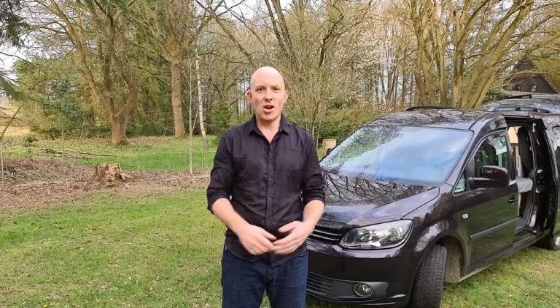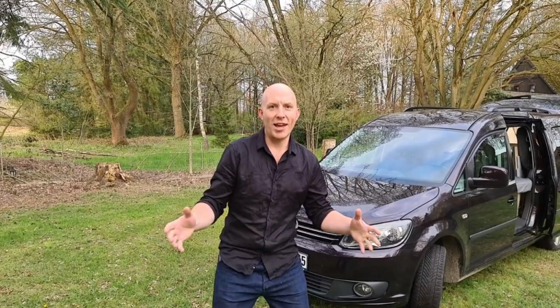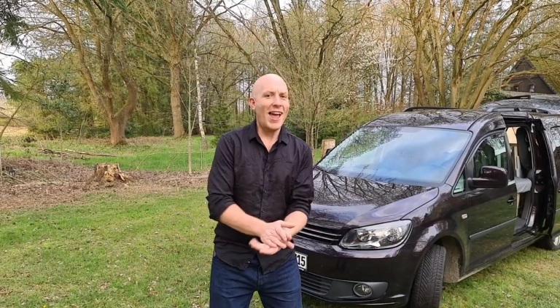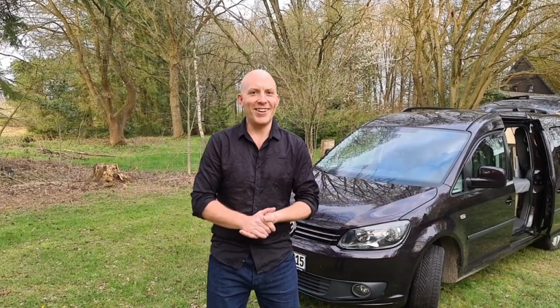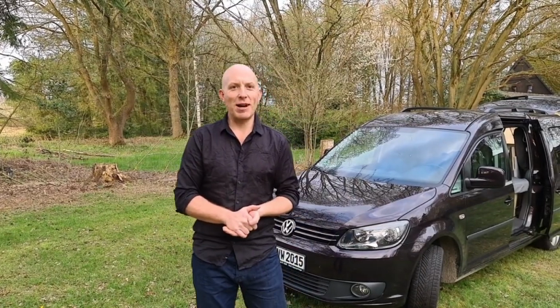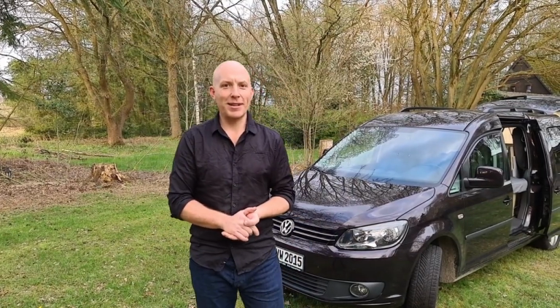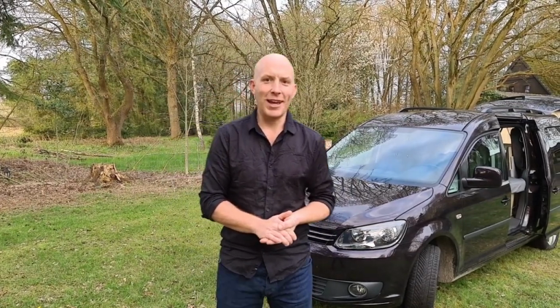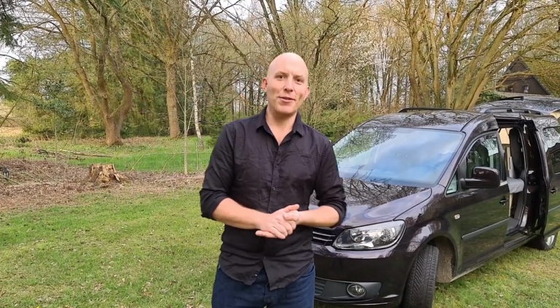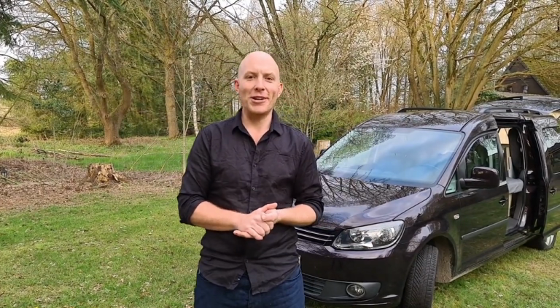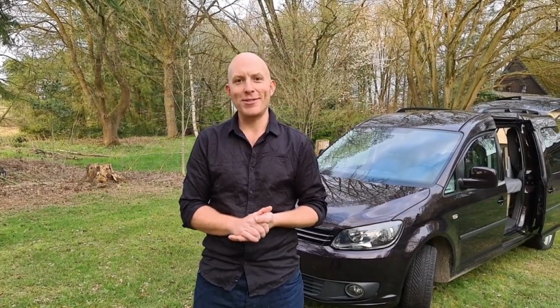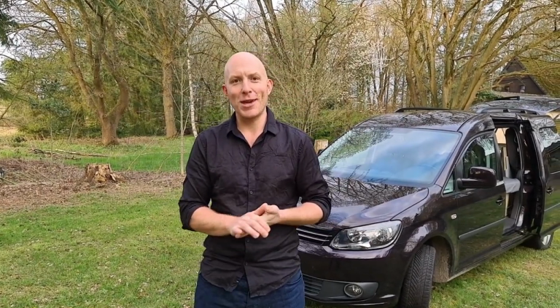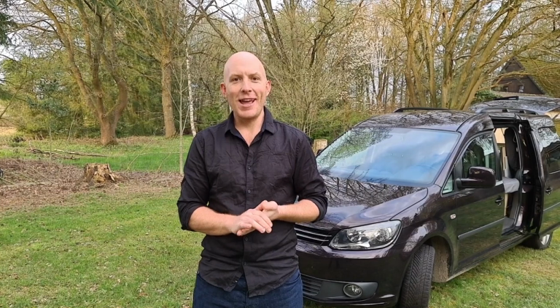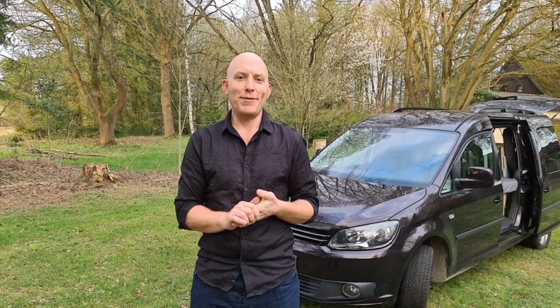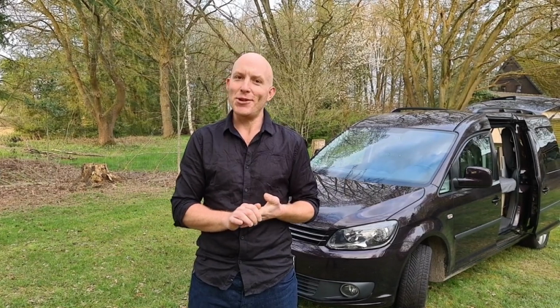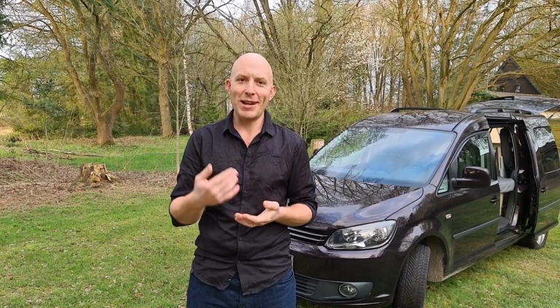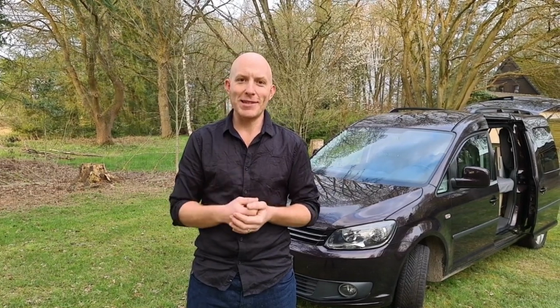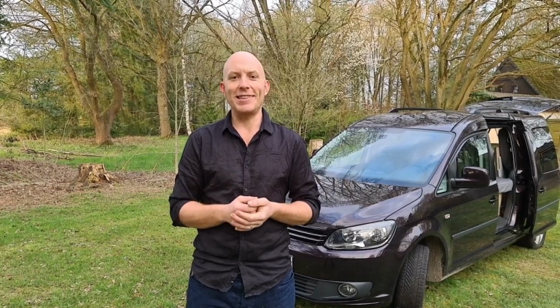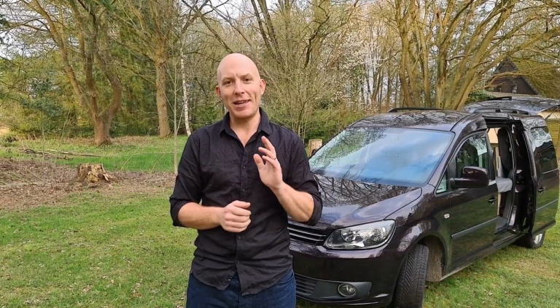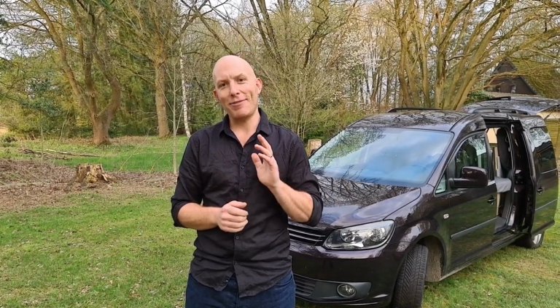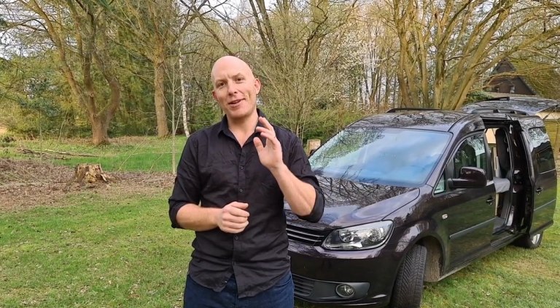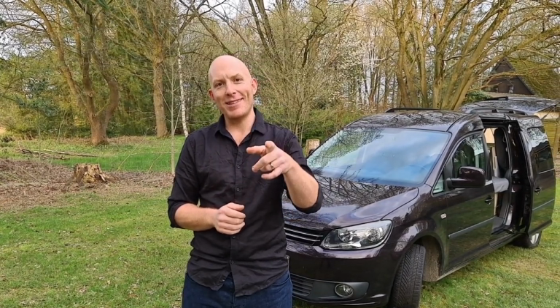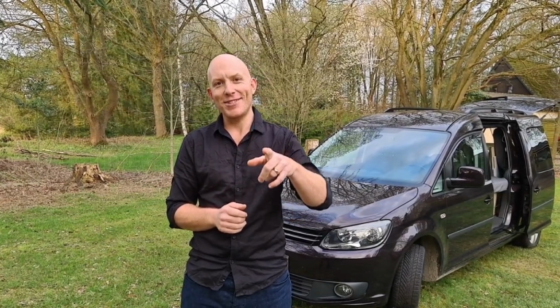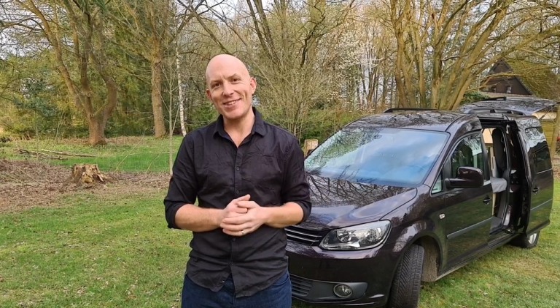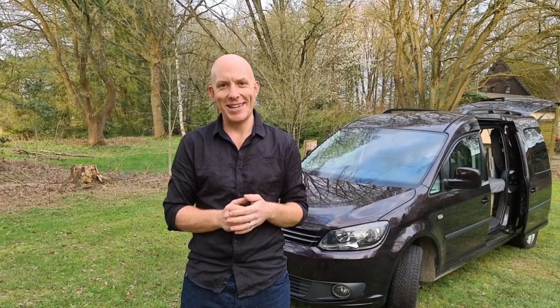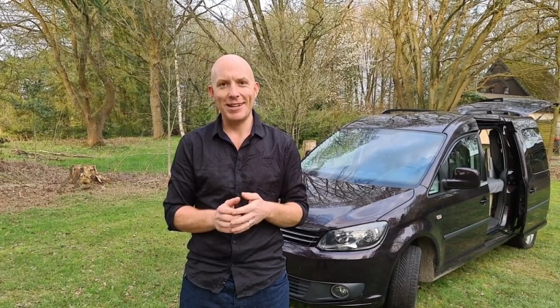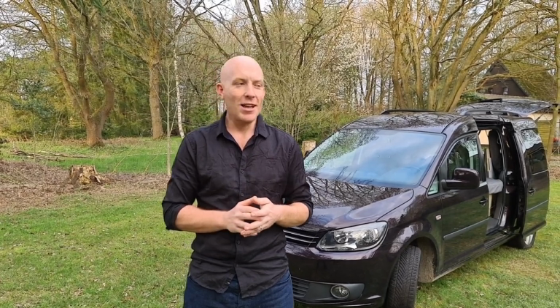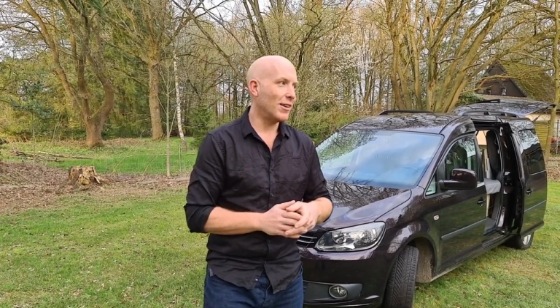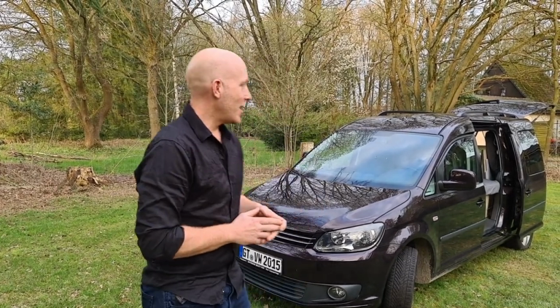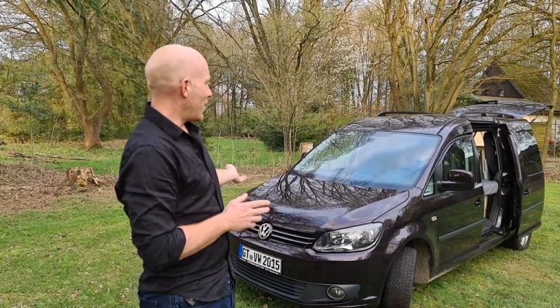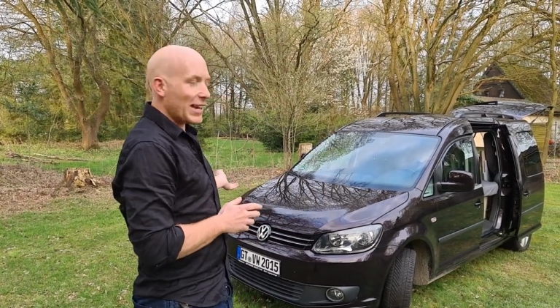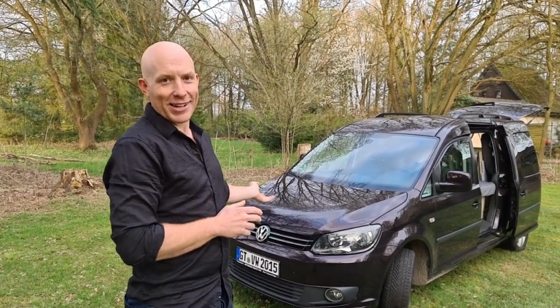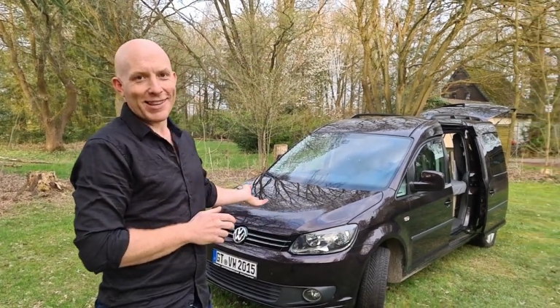Hey guys, welcome back to our Floating Nomads YouTube channel. If you're new here, my name is Sebastian, and the pretty half of Floating Nomads is Lucia — she's behind the camera. So here we have our van tour.